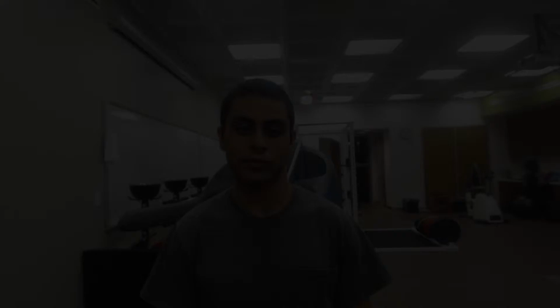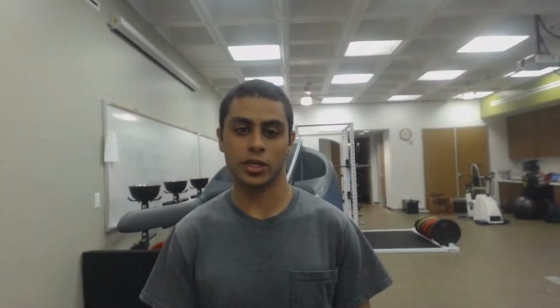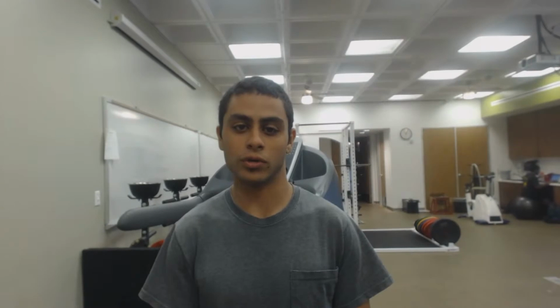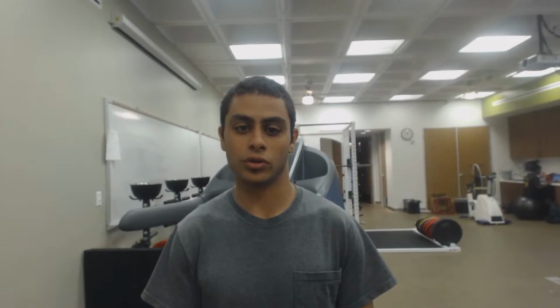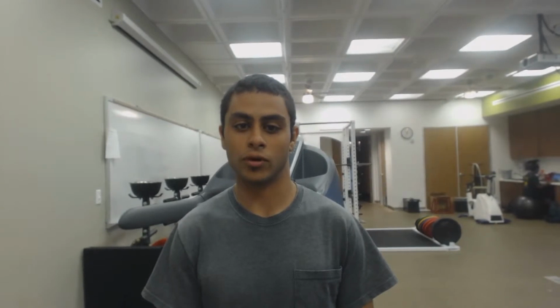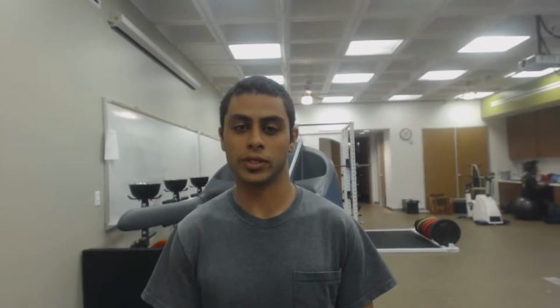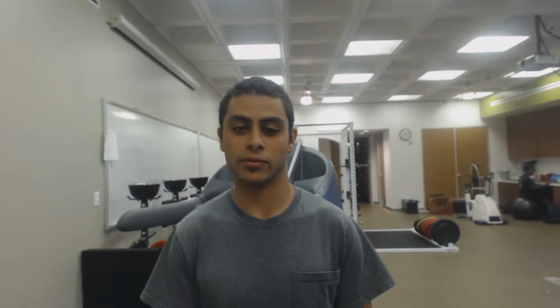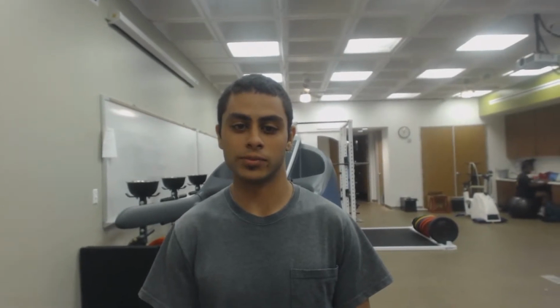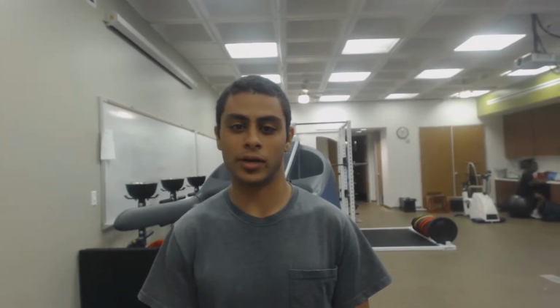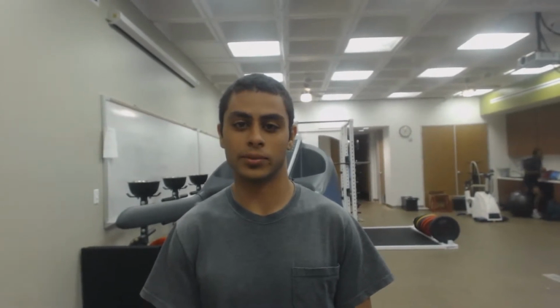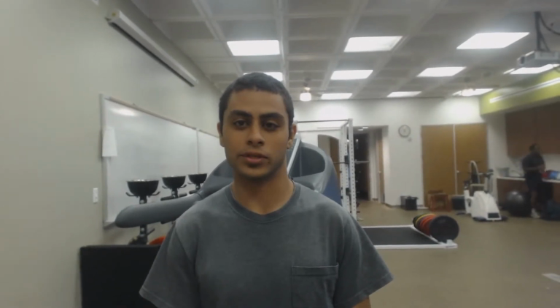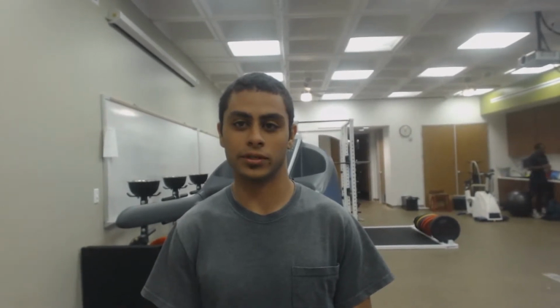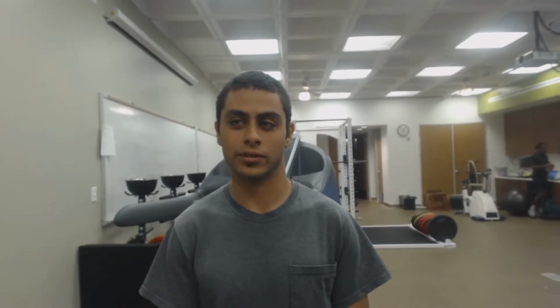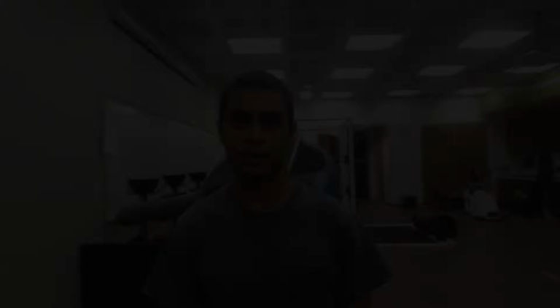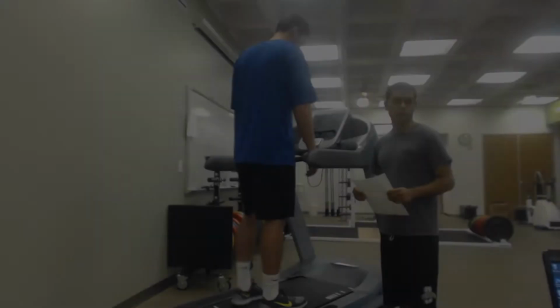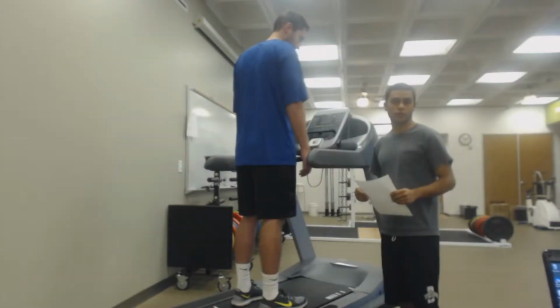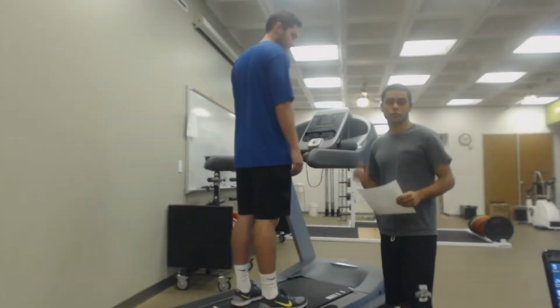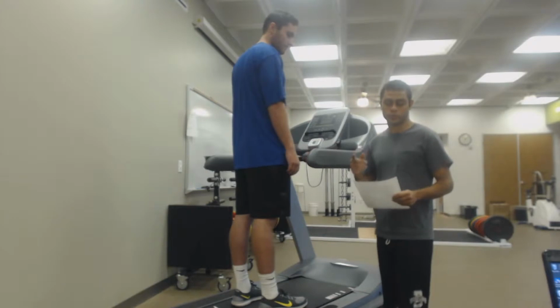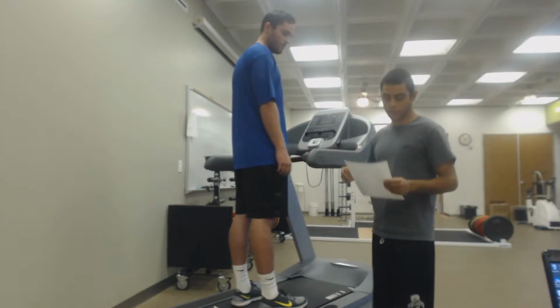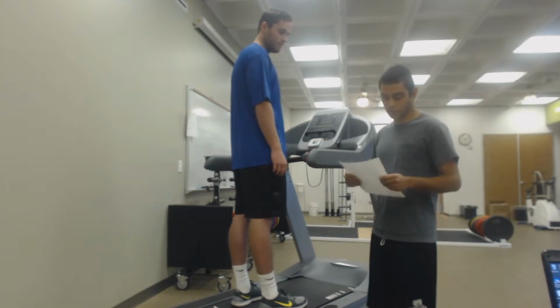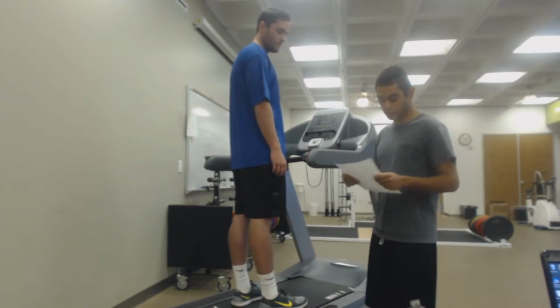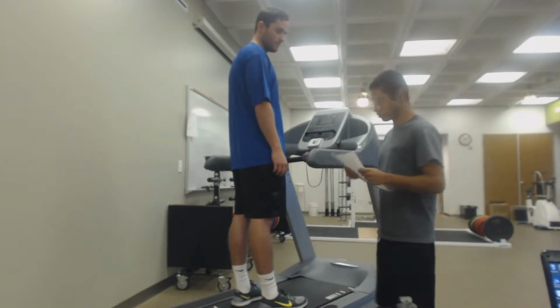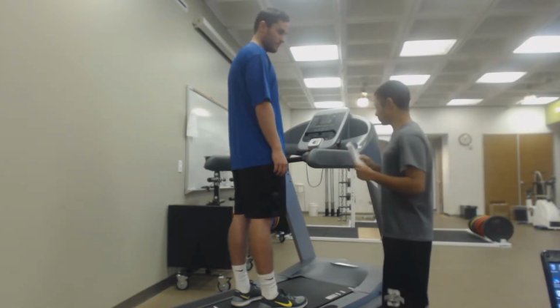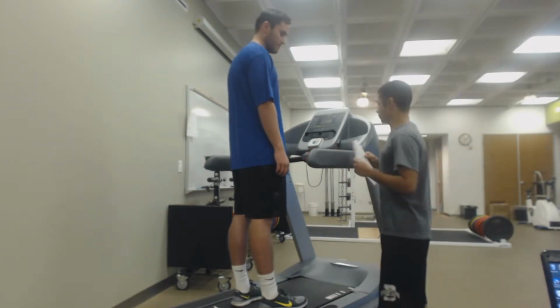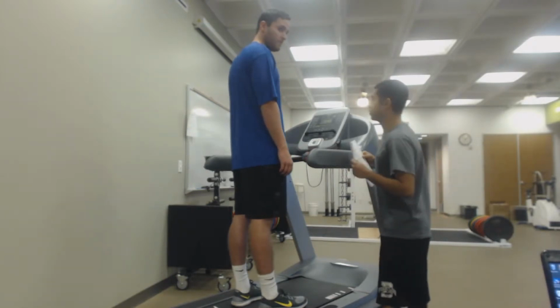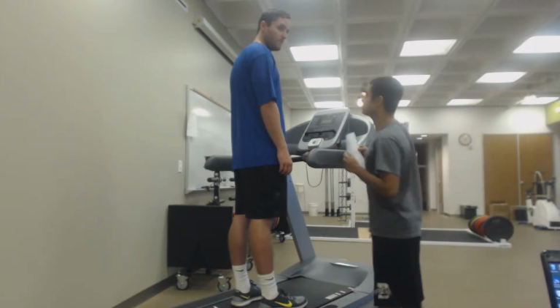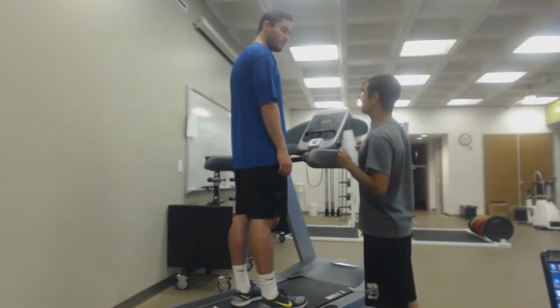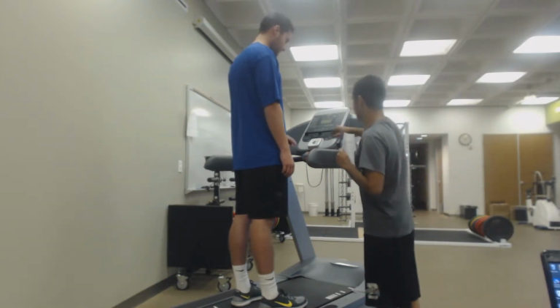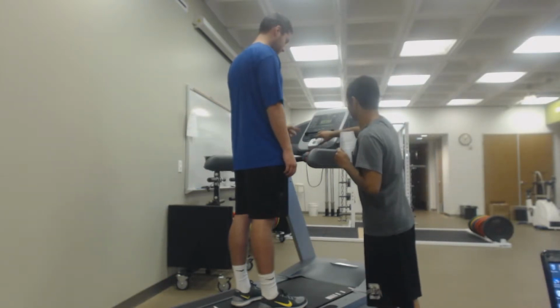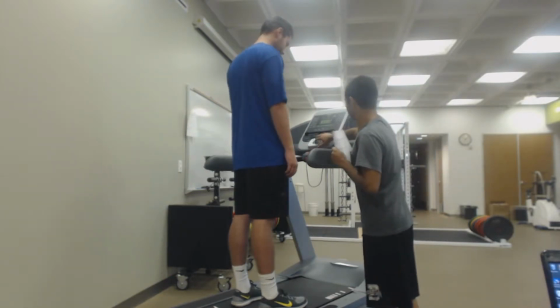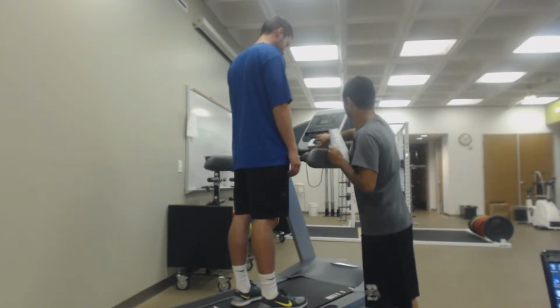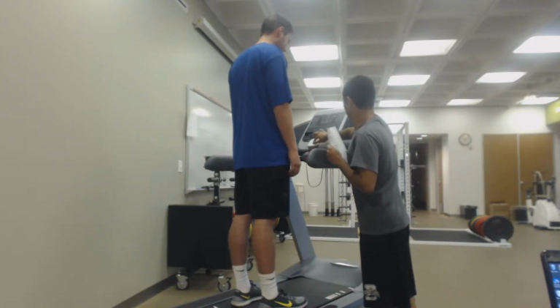For stage one, we're going 1.7 miles per hour at 10% grade. So we'll be starting stage one. Are you ready? Ready.